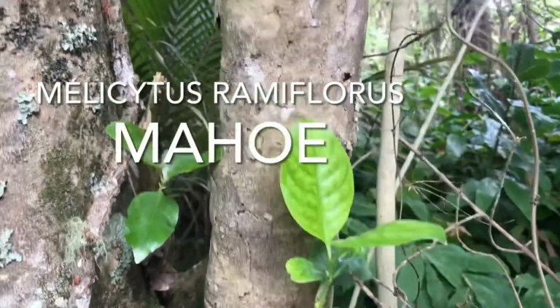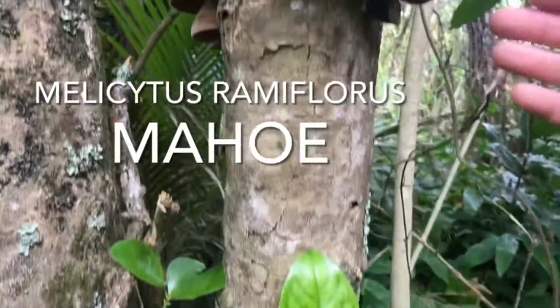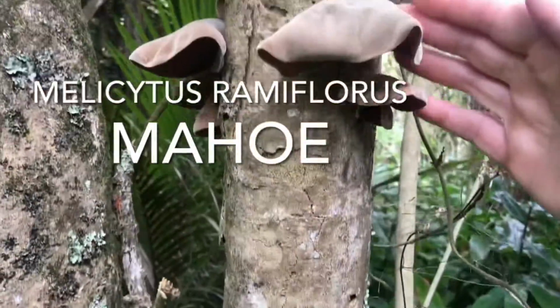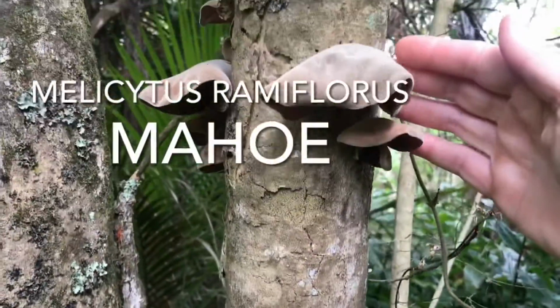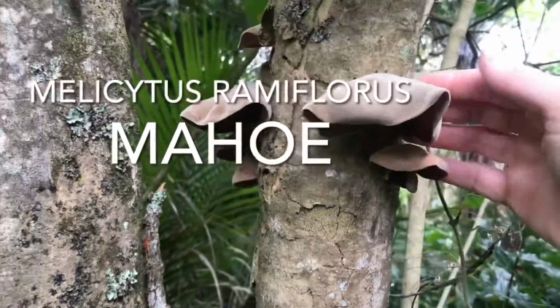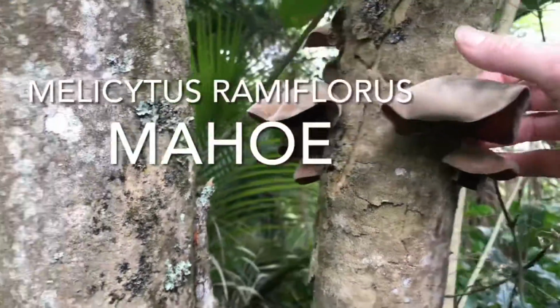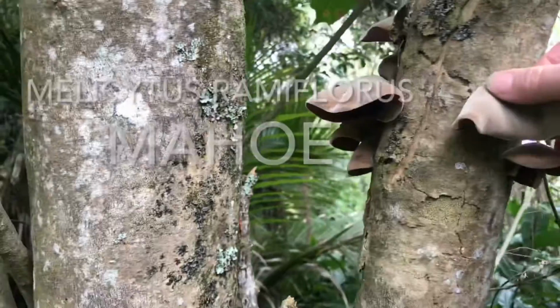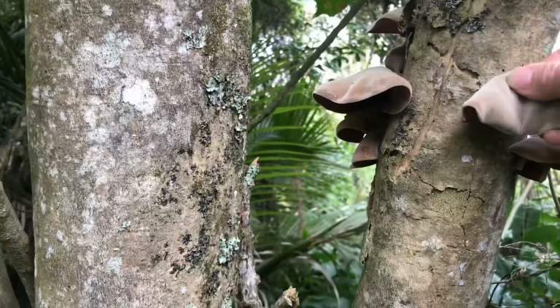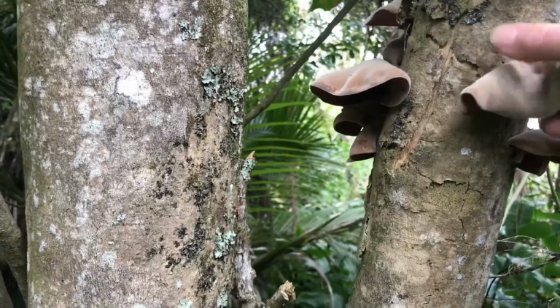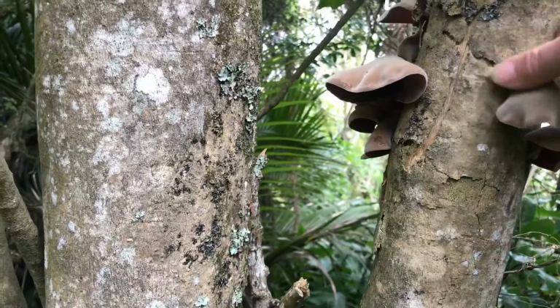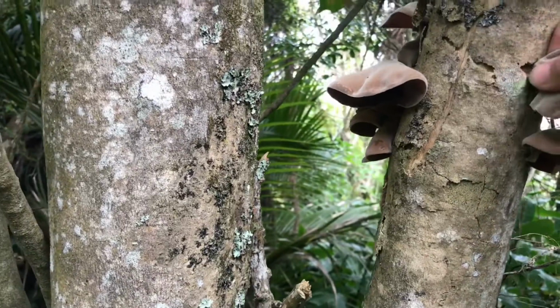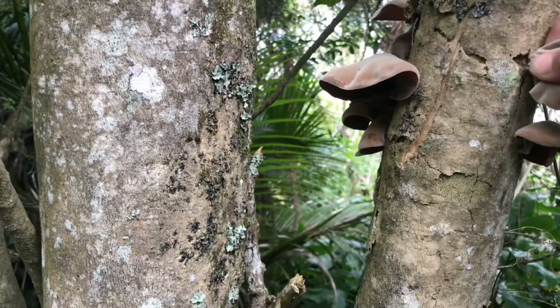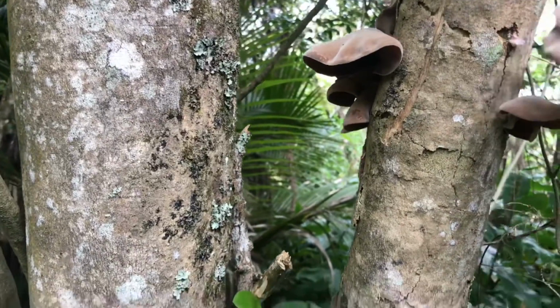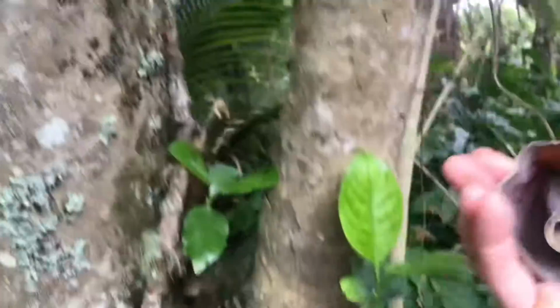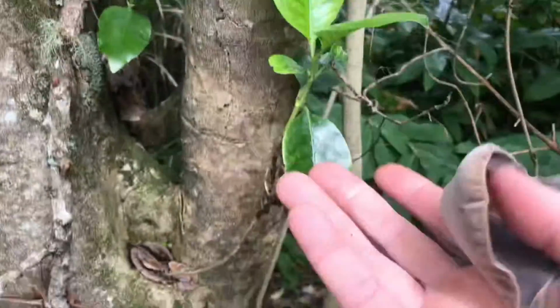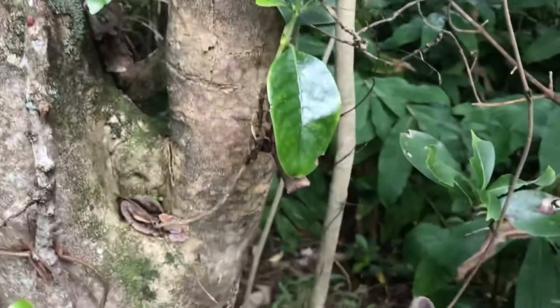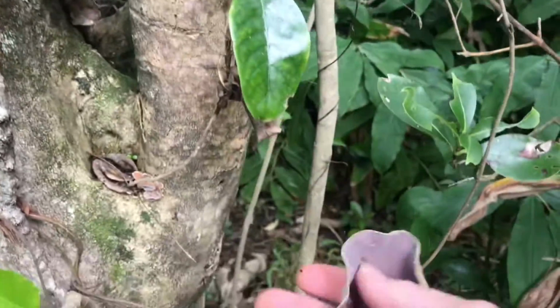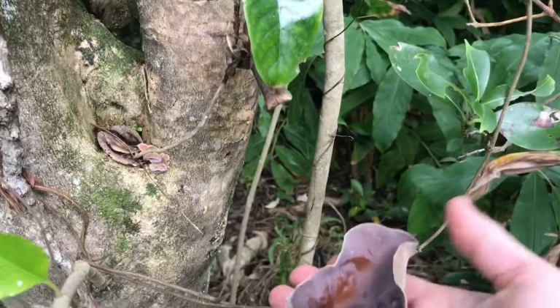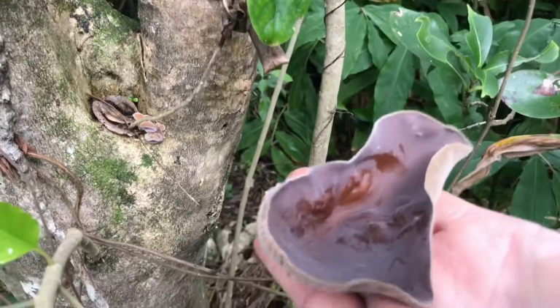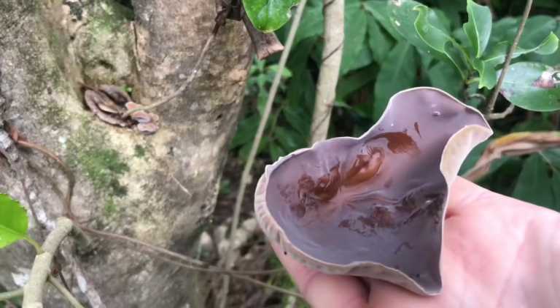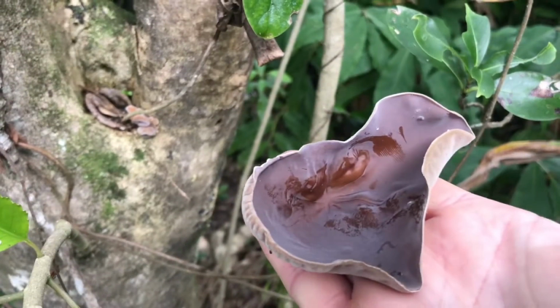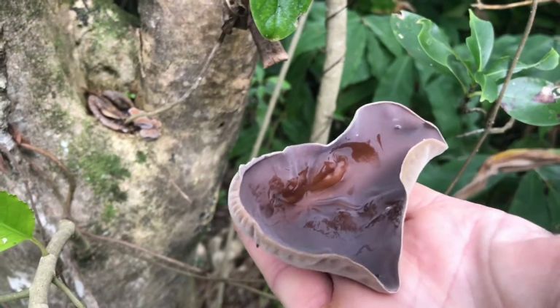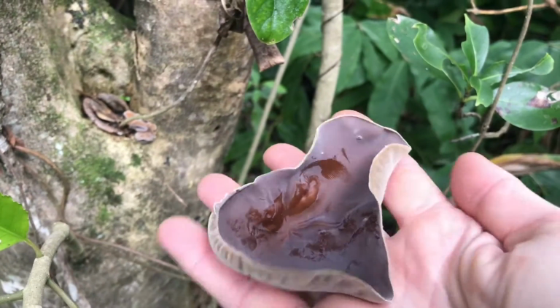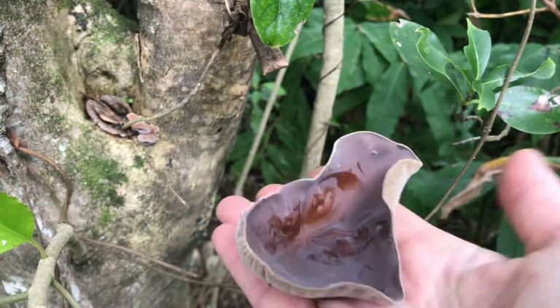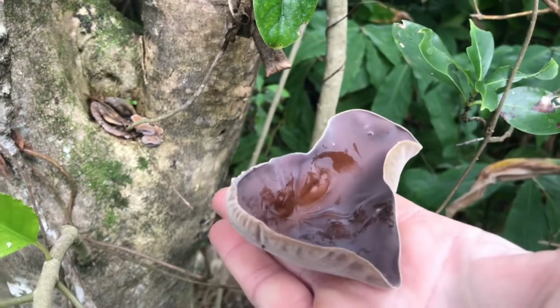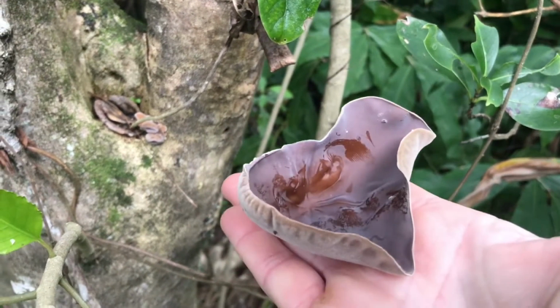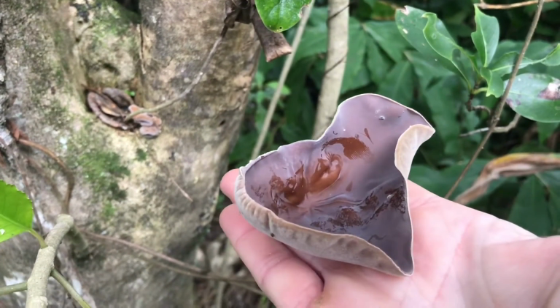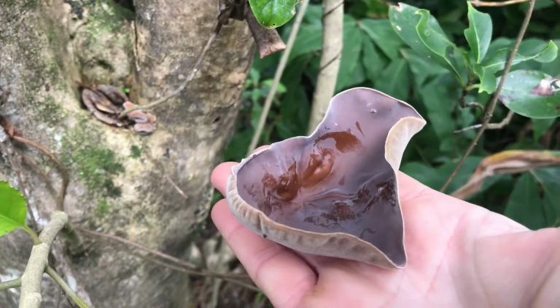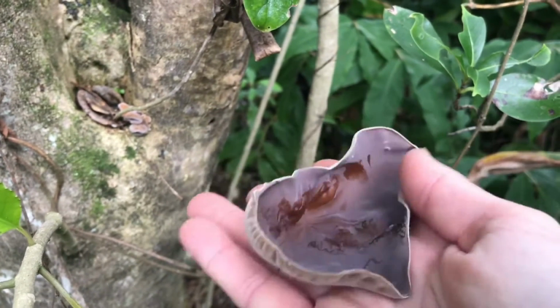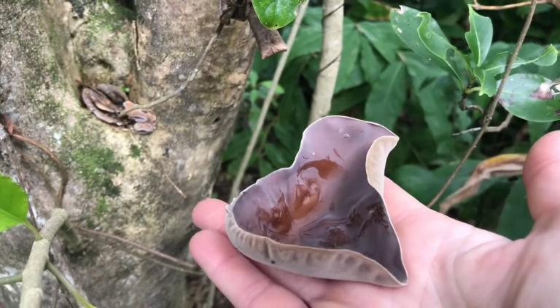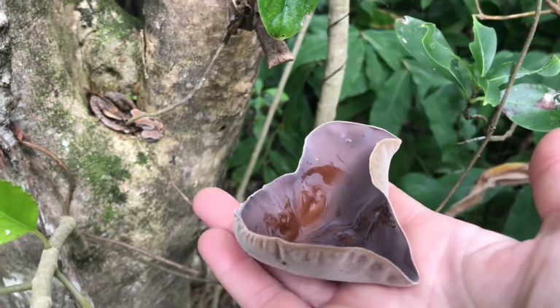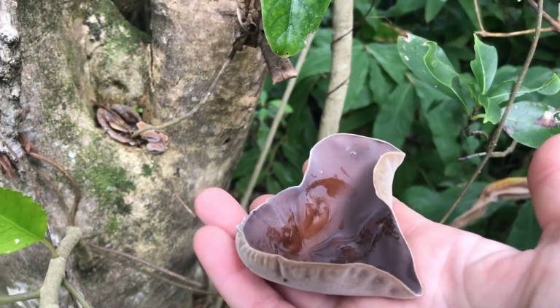I can take that off there — it's quite big, about as big as a dog's ear. I can take it home and dry it out and keep it. It's edible.